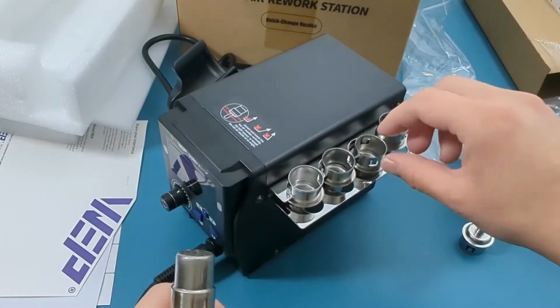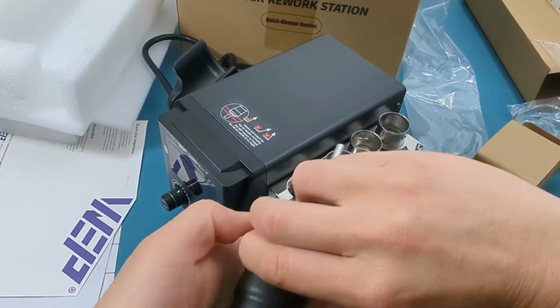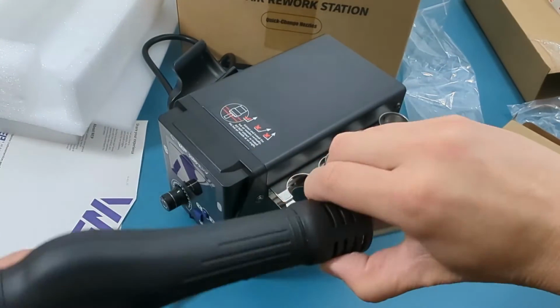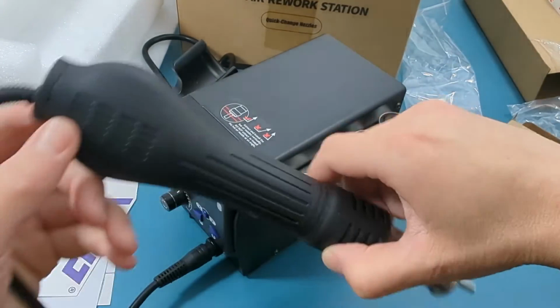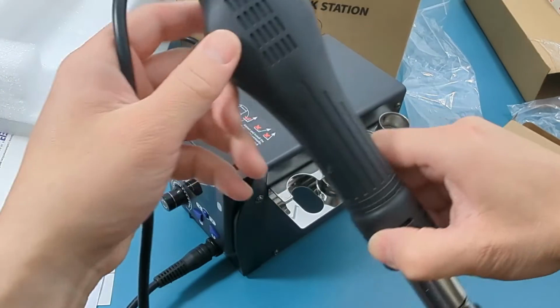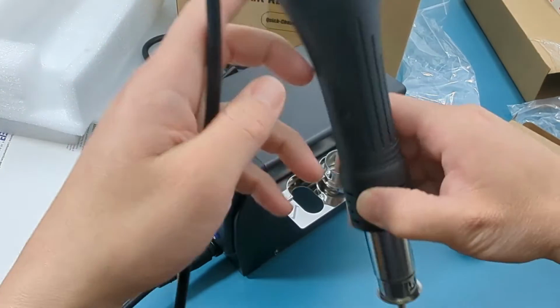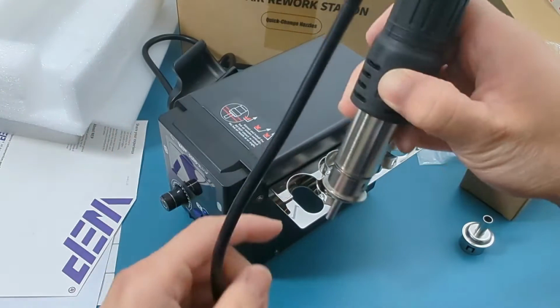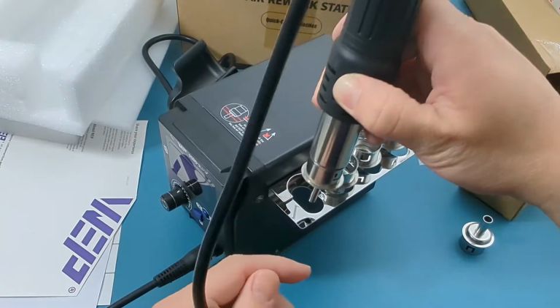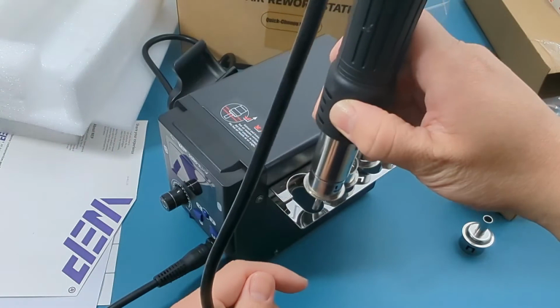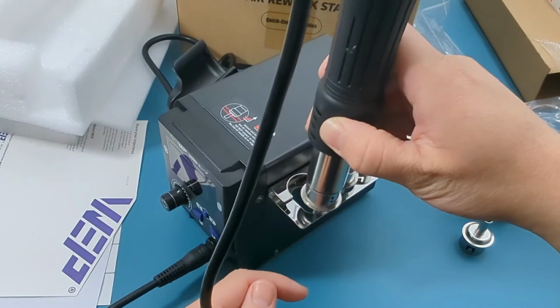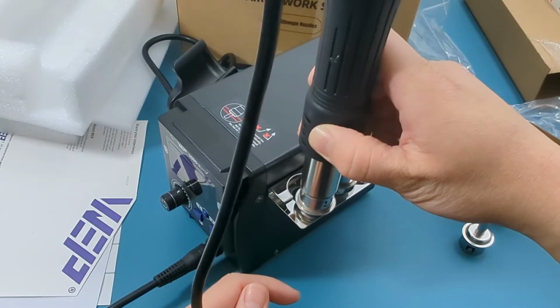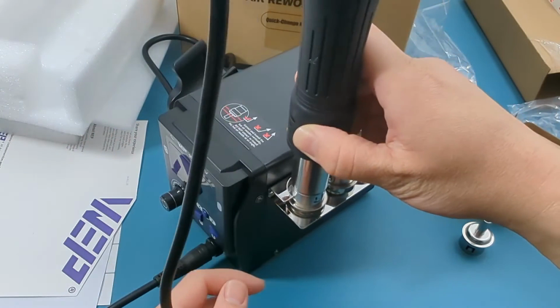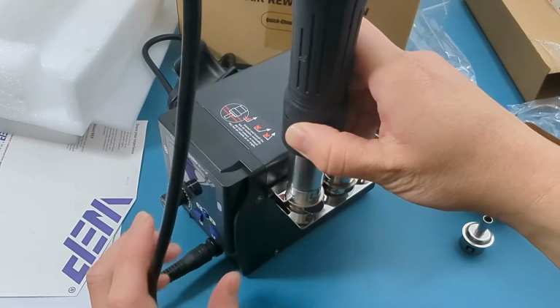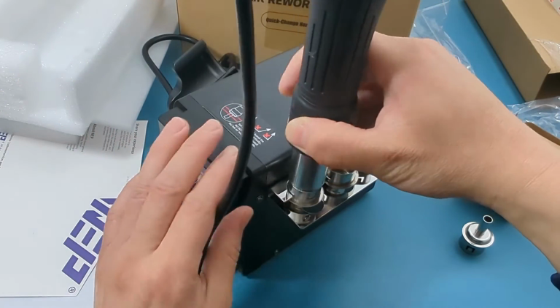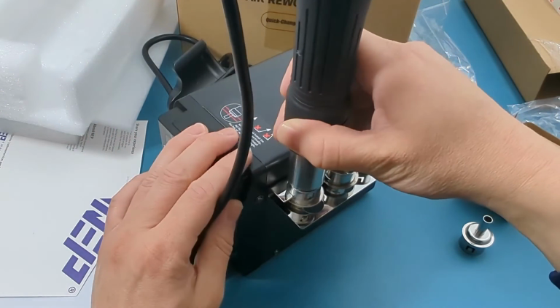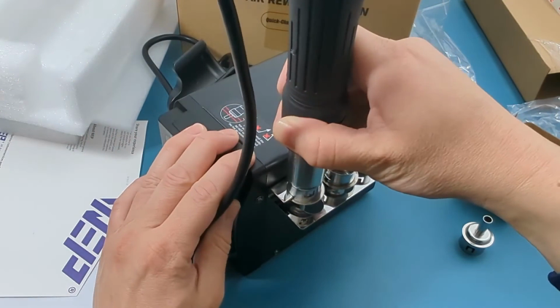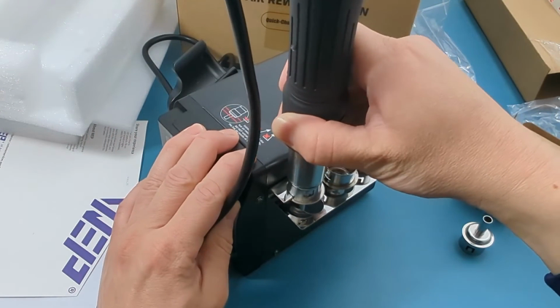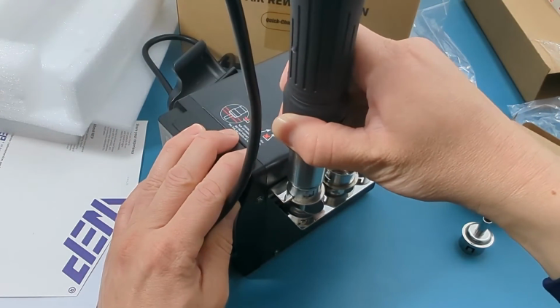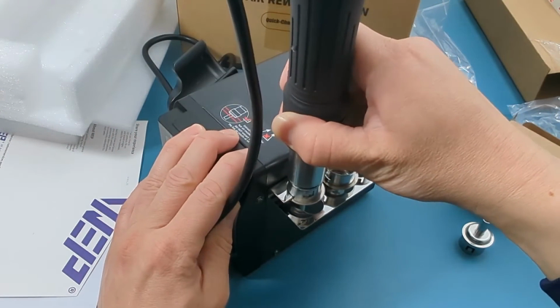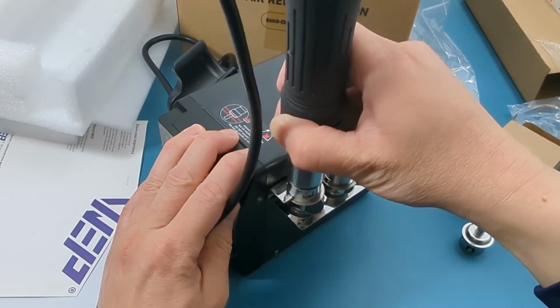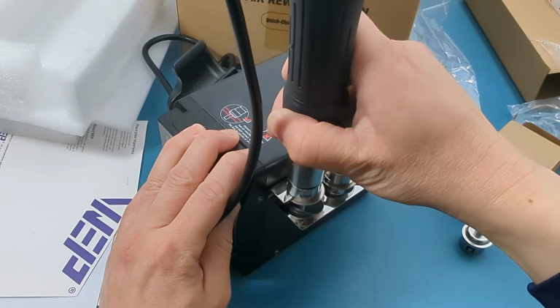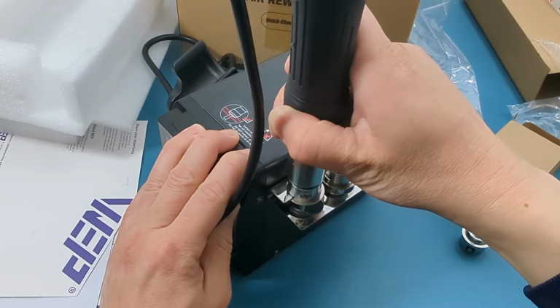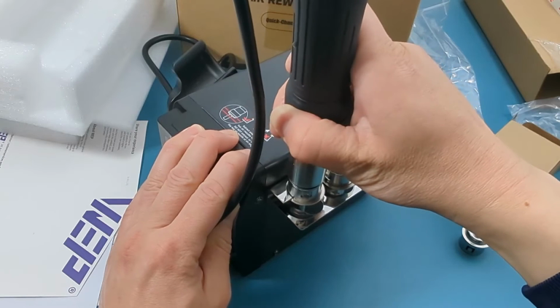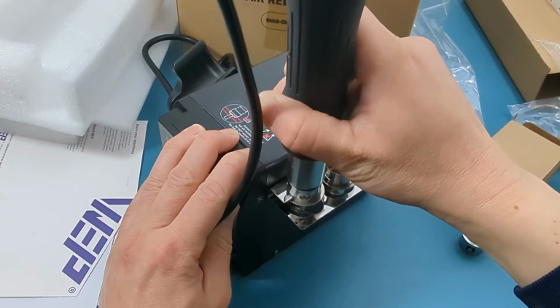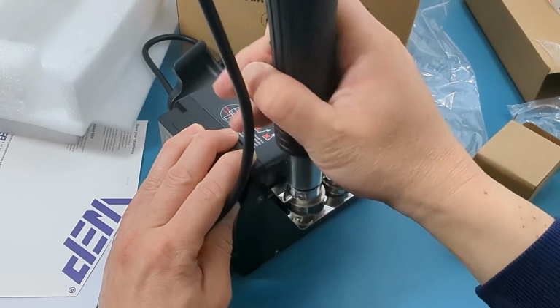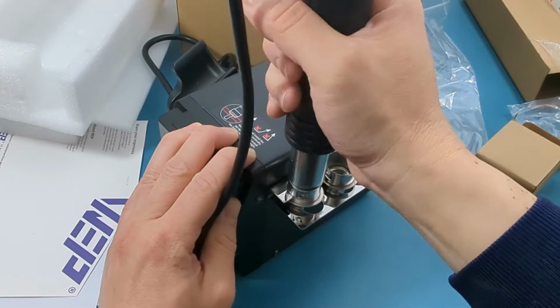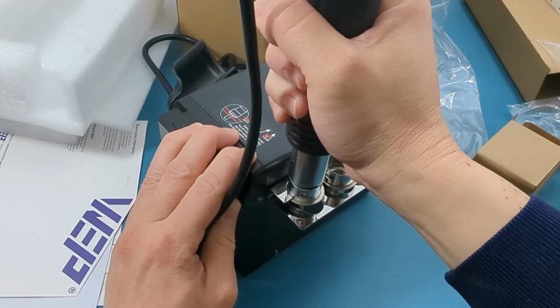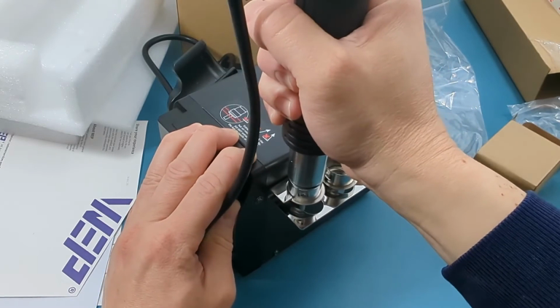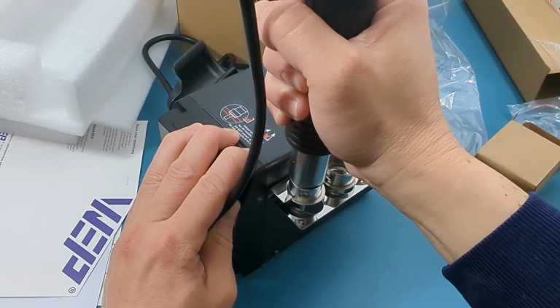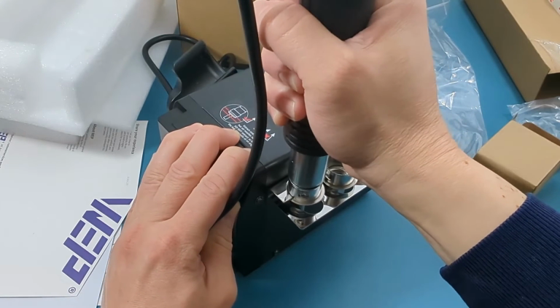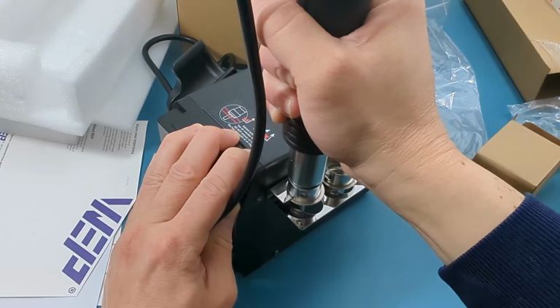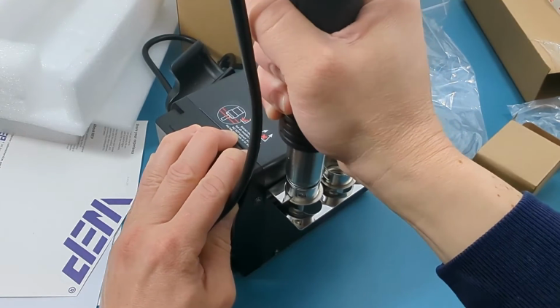To remove the nozzle, slide the hot air gun into the holder and then pull up. You will need a bit of force to remove the nozzle, so be sure to hold the station firmly with your other hand.